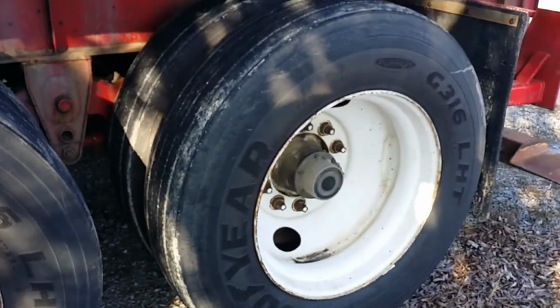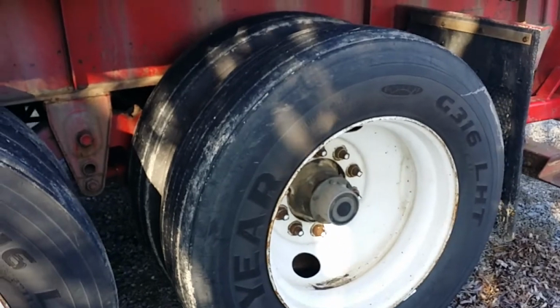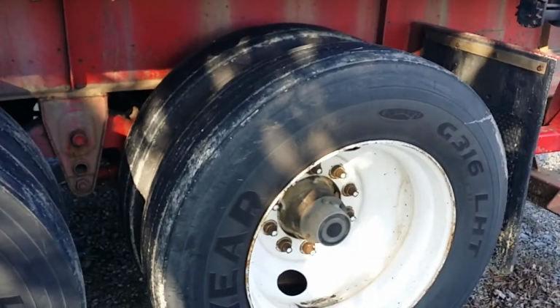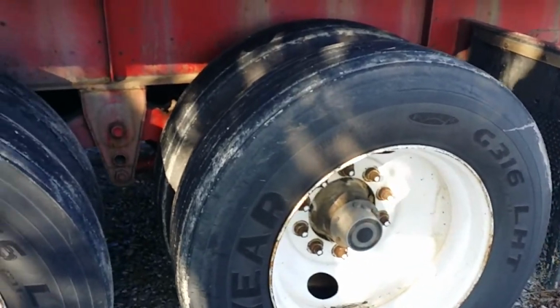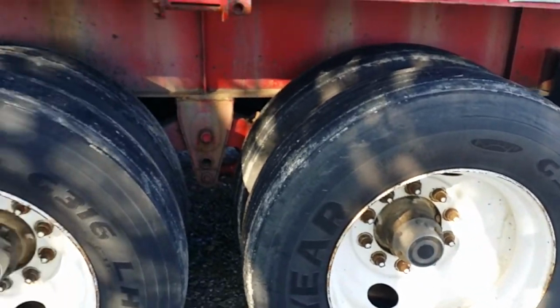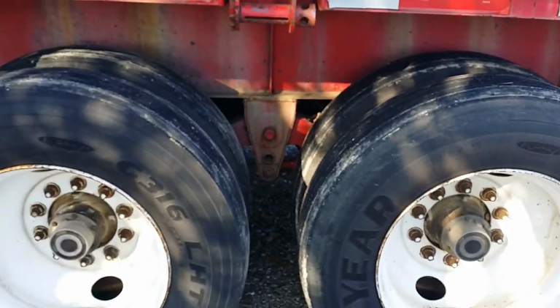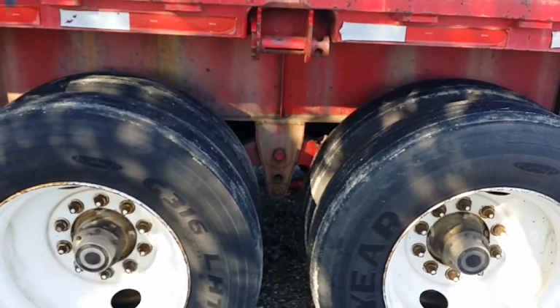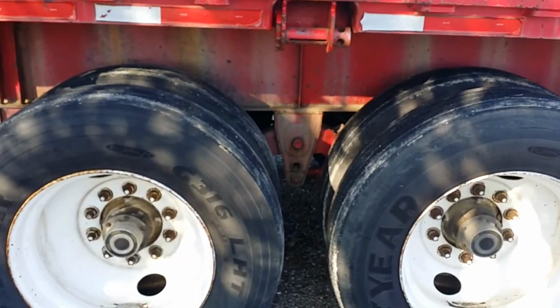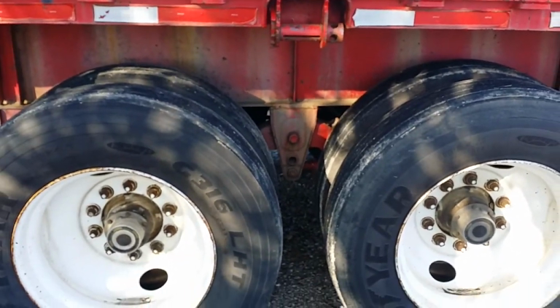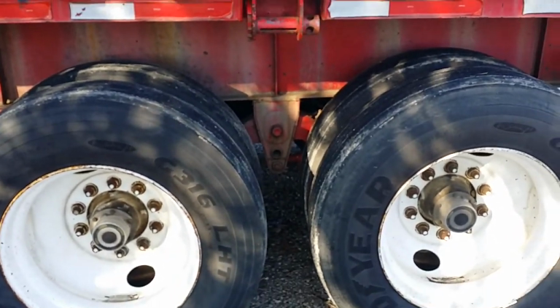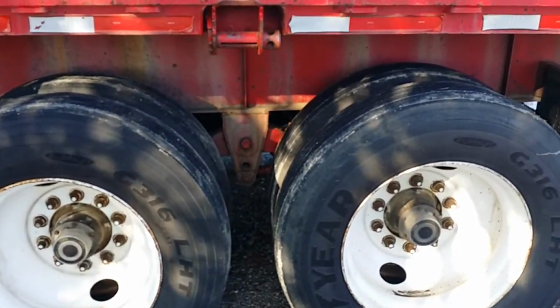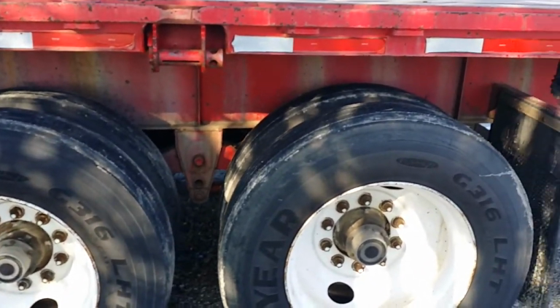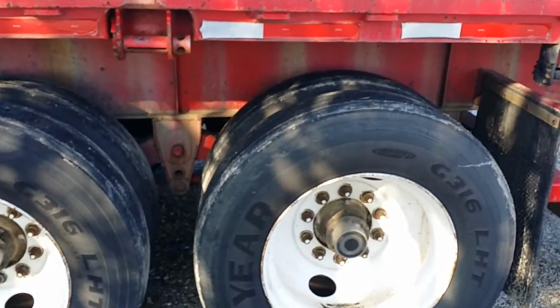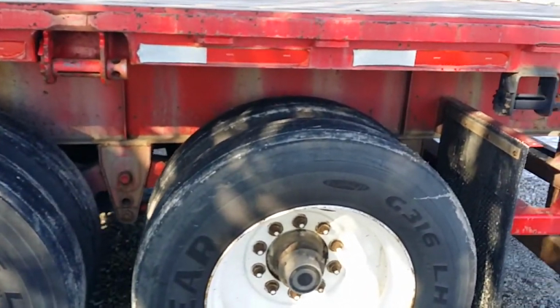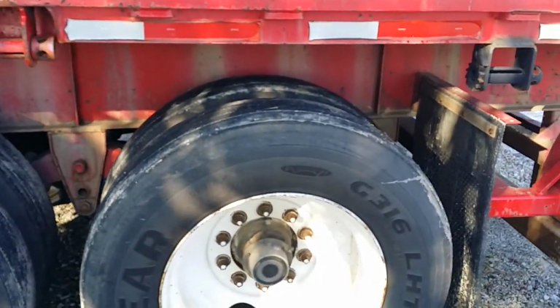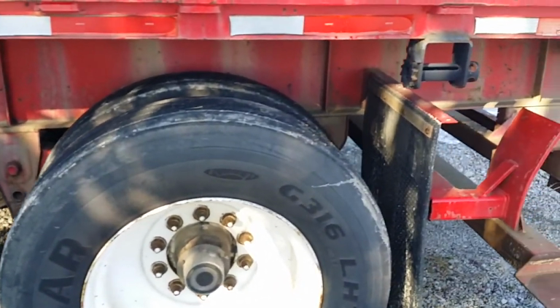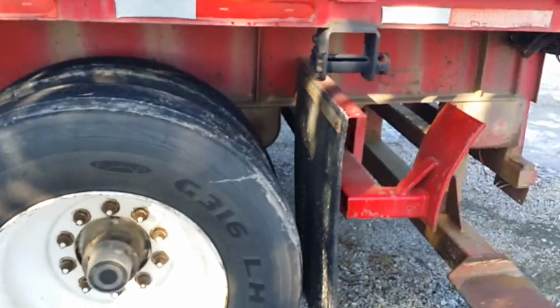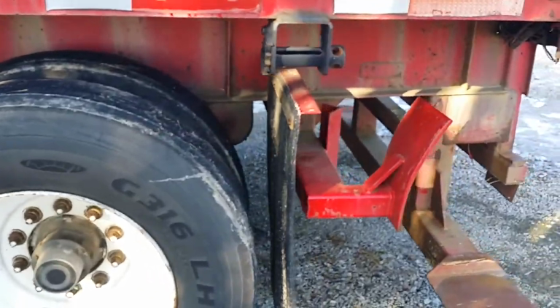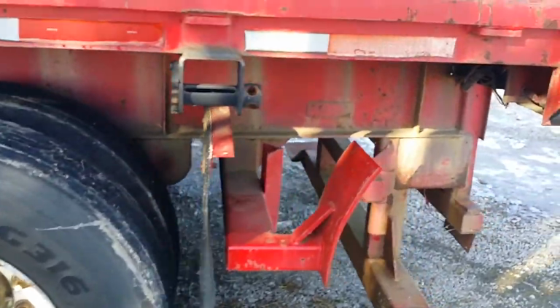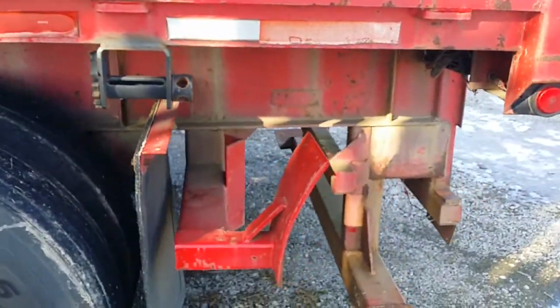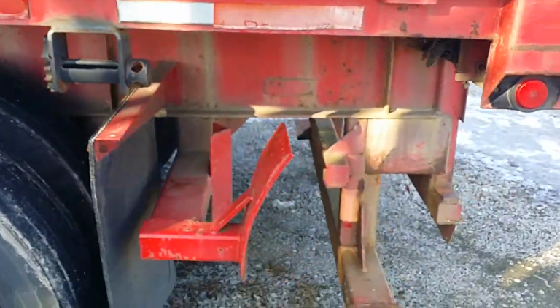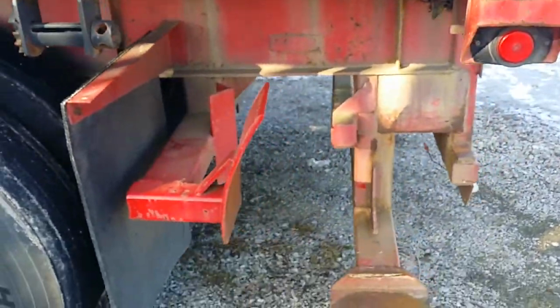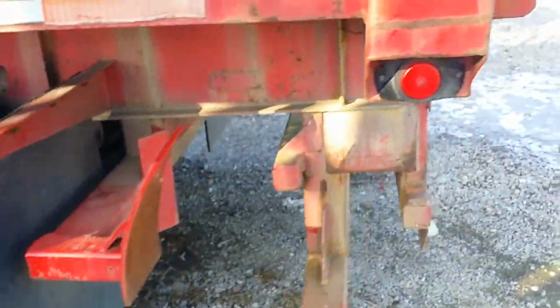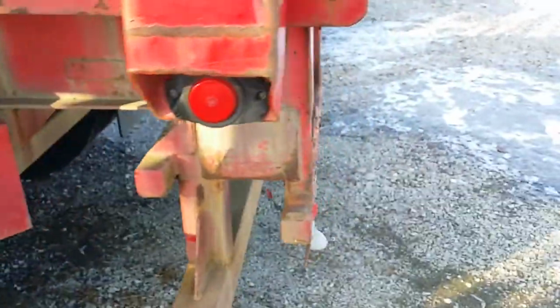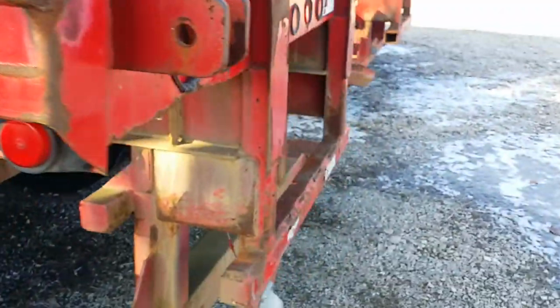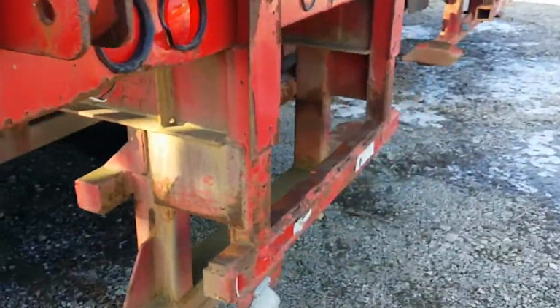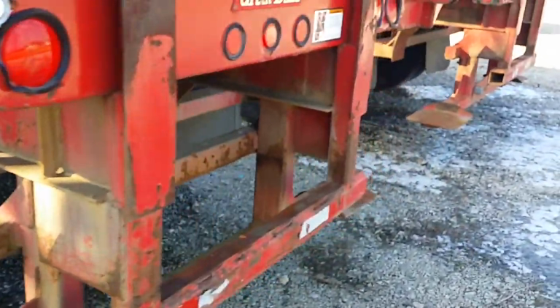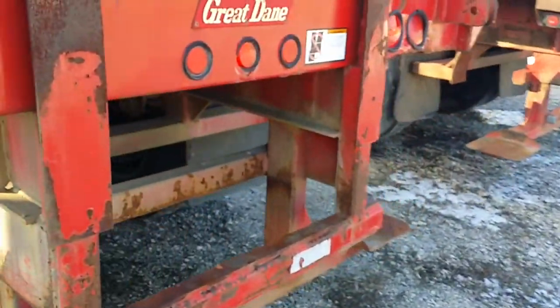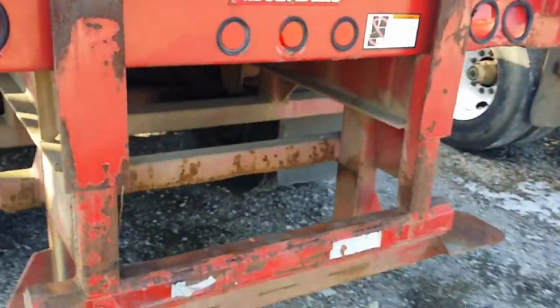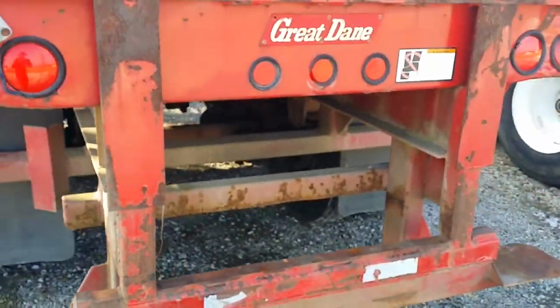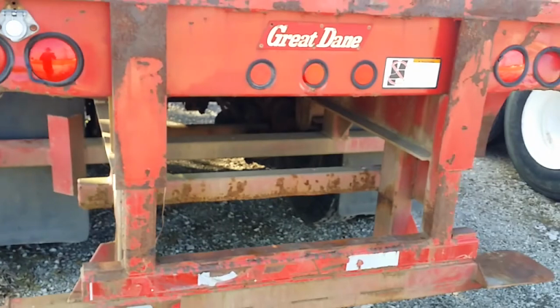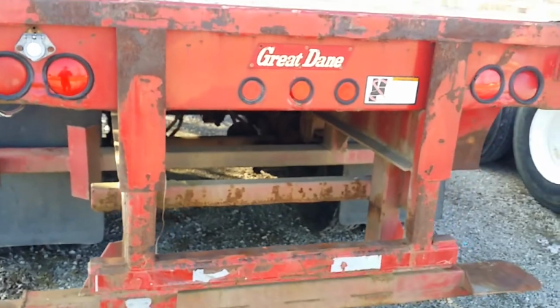Folks, the reason is these trailers are fresh in from Alabama. They have never seen salt ever in their life. This is original paint and wow do they look good.